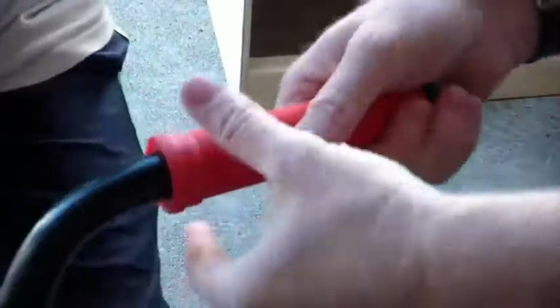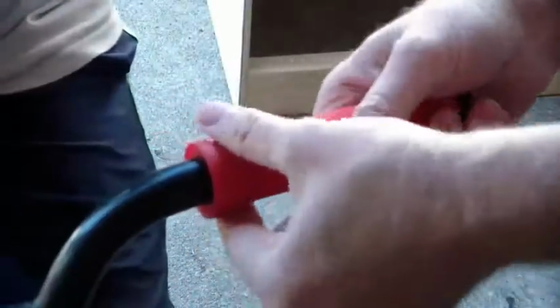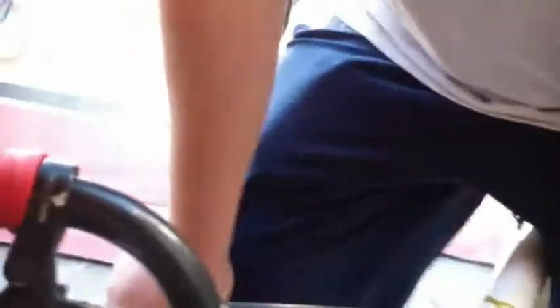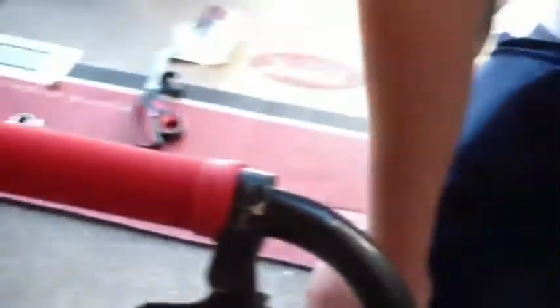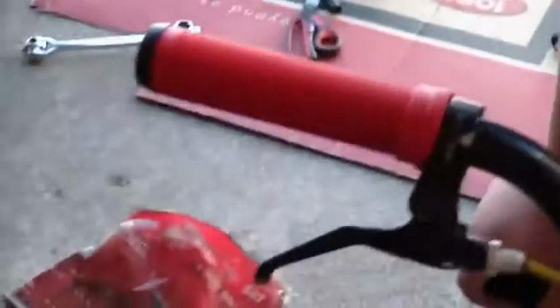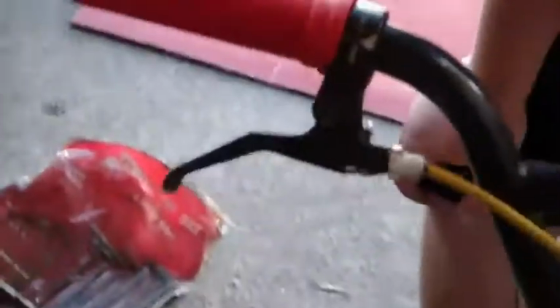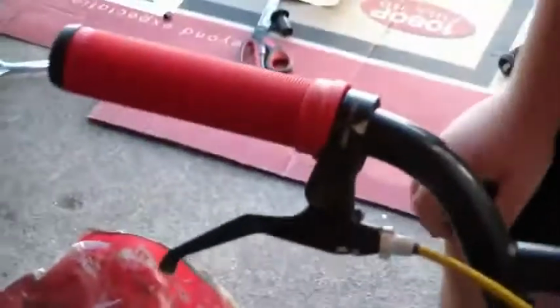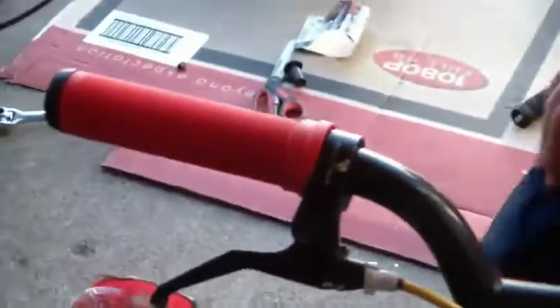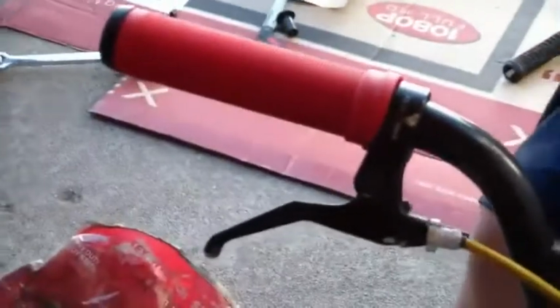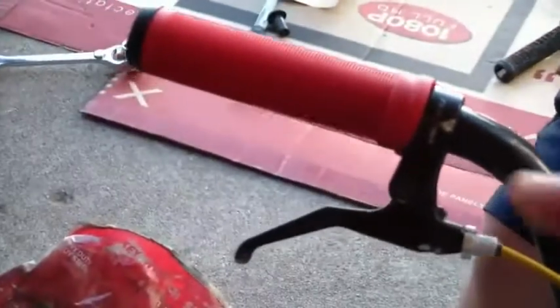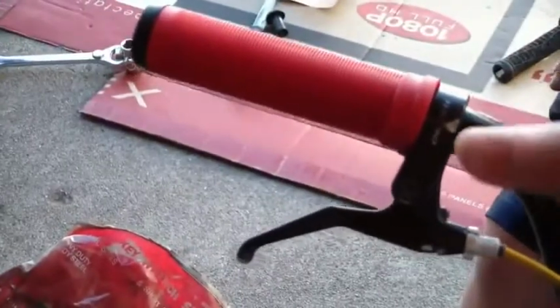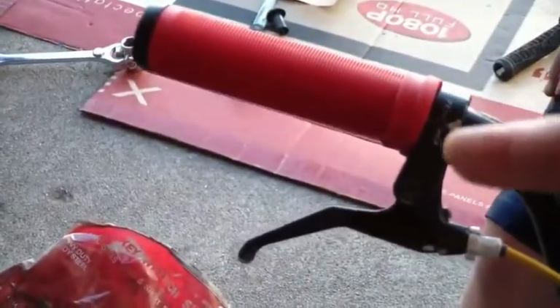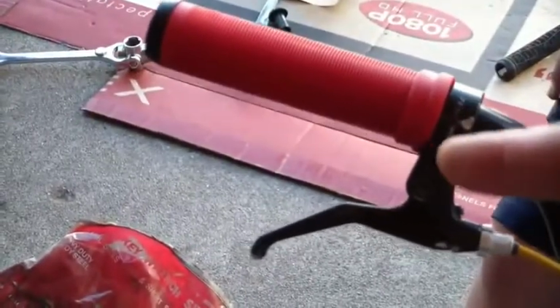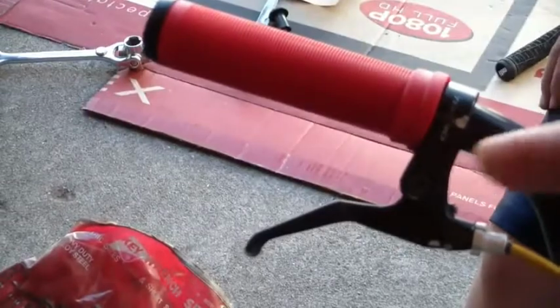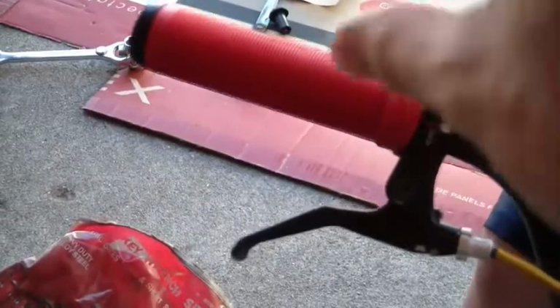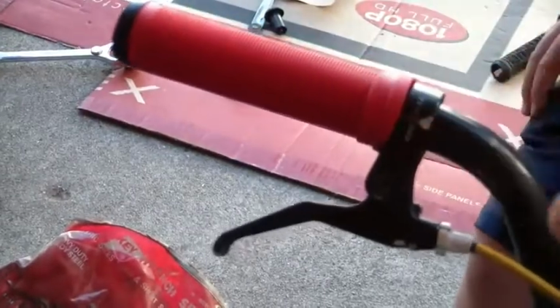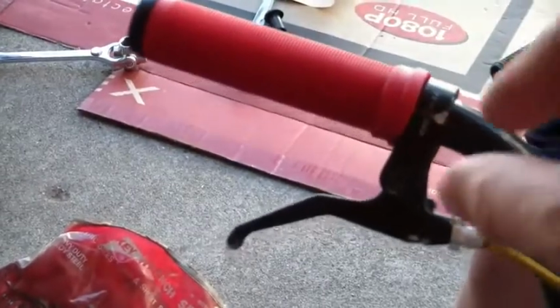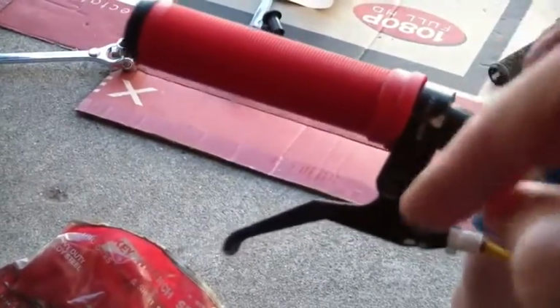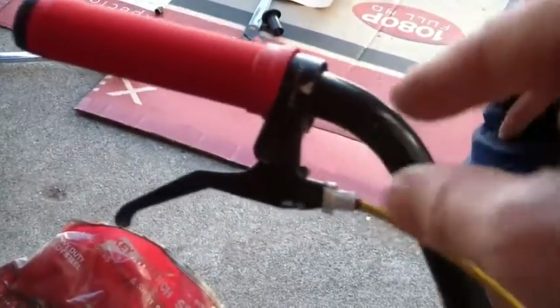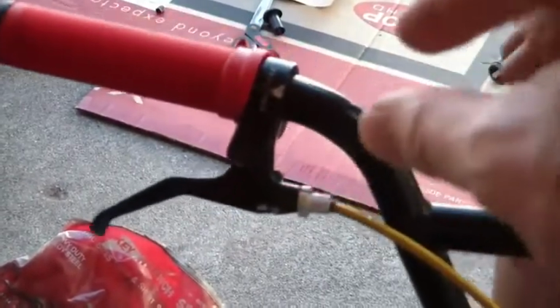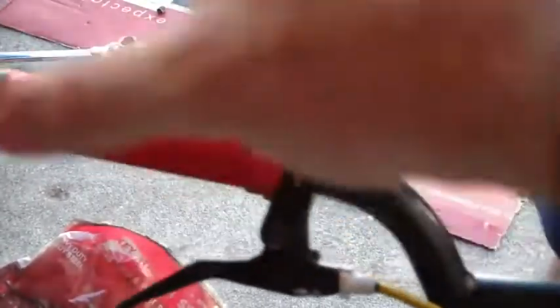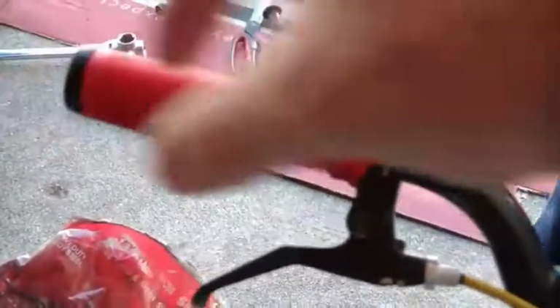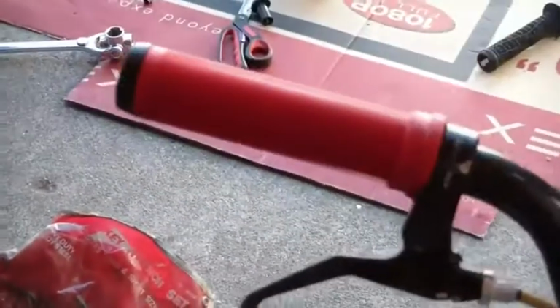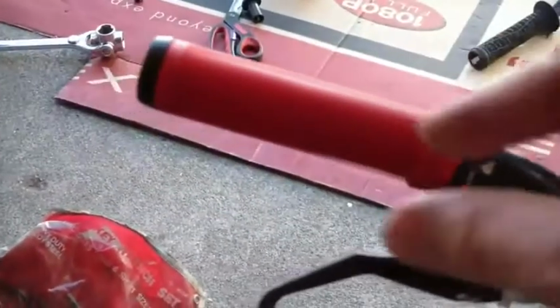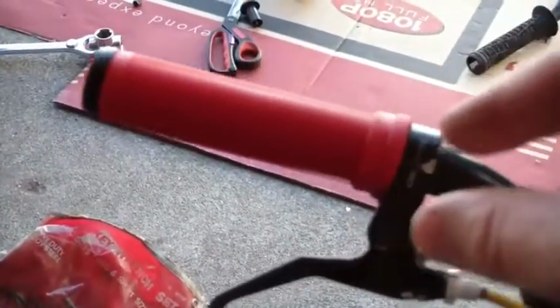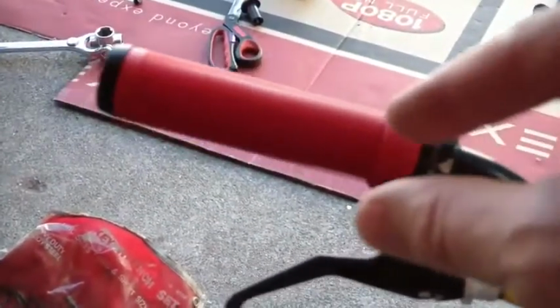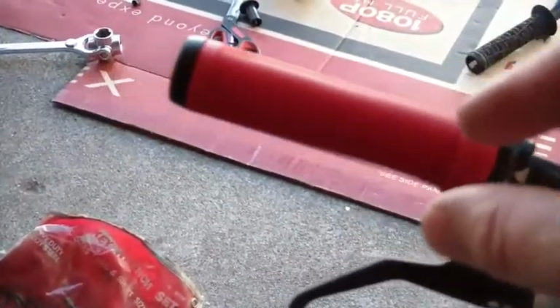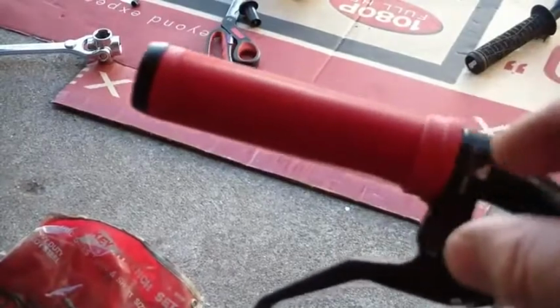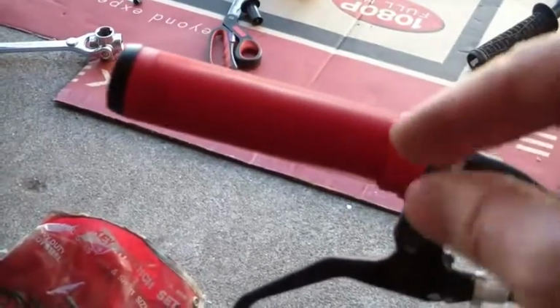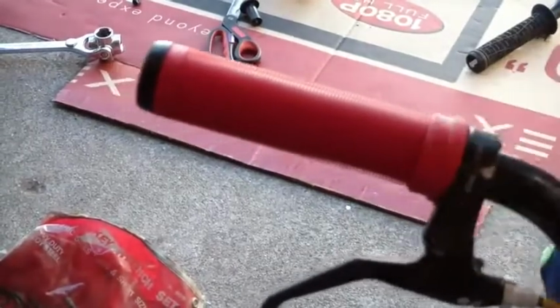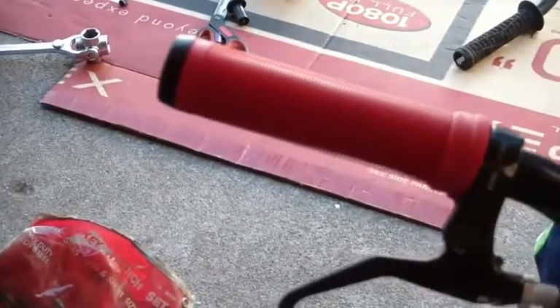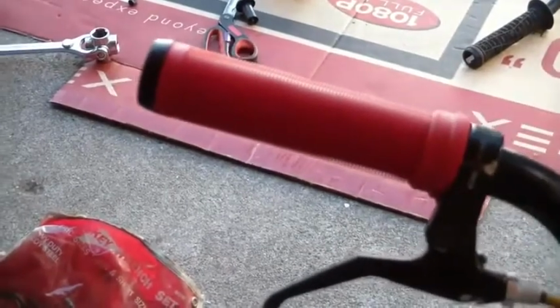Now on the brake lever side, we undid the brake lever with an Allen wrench, moved it out, and then put the grip on, and then adjusted the brake lever back to where it was snug against the grip.